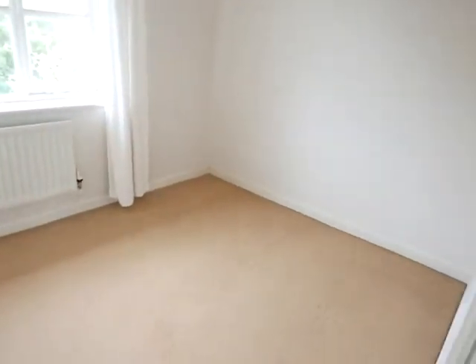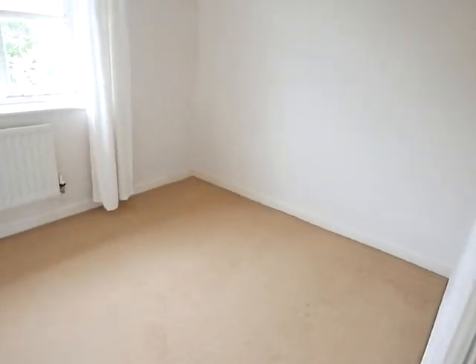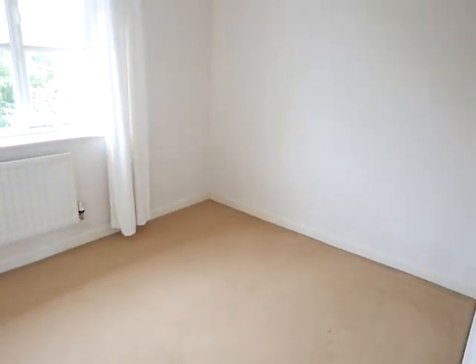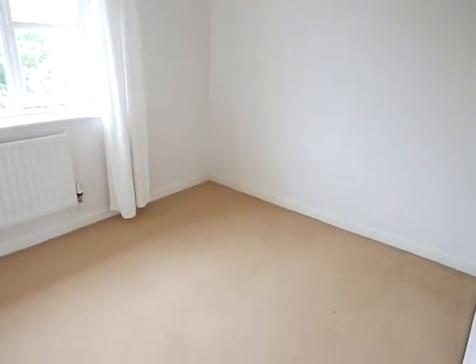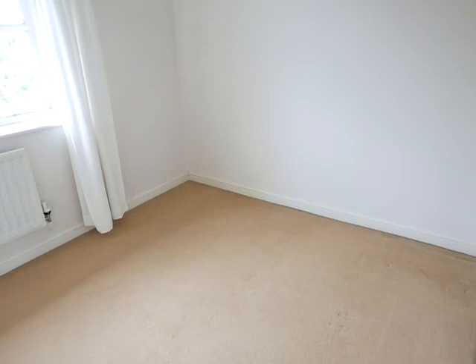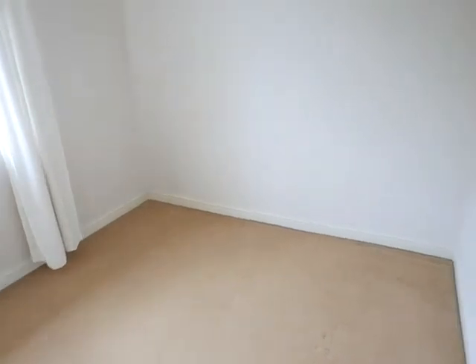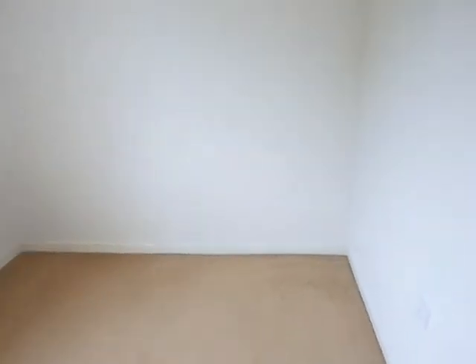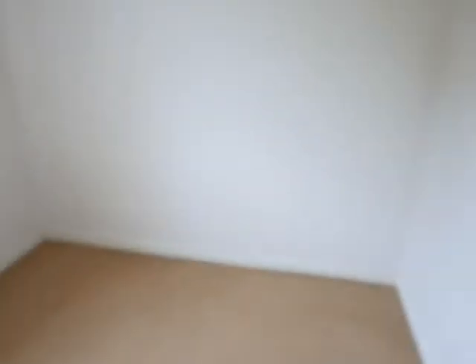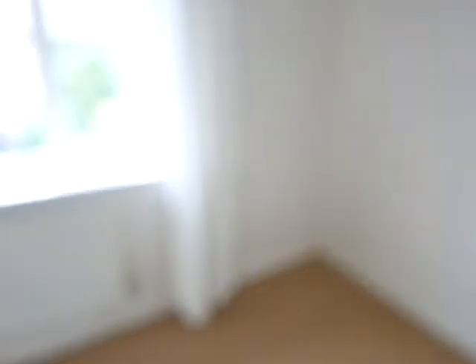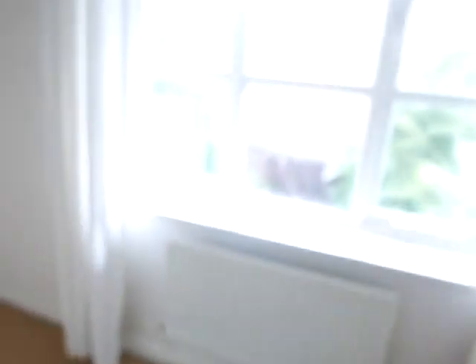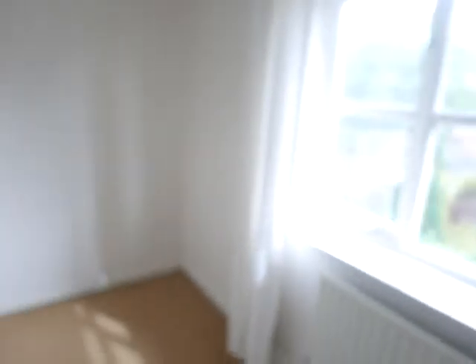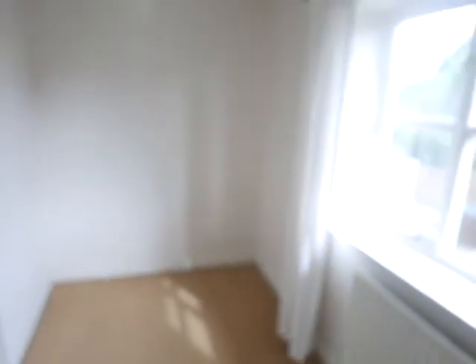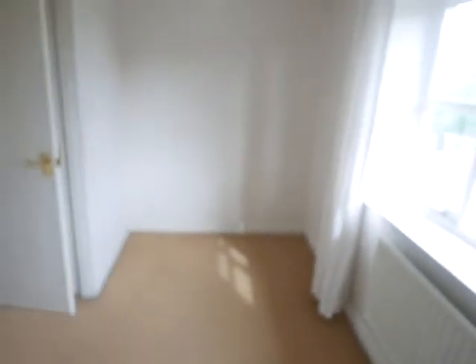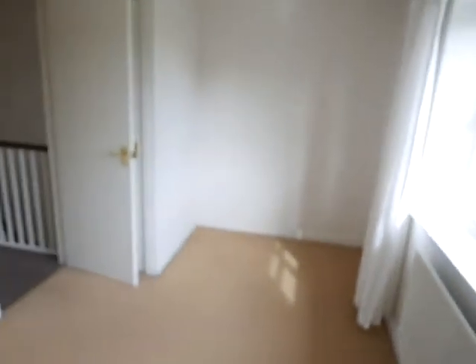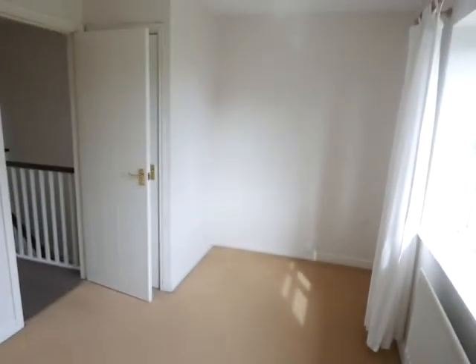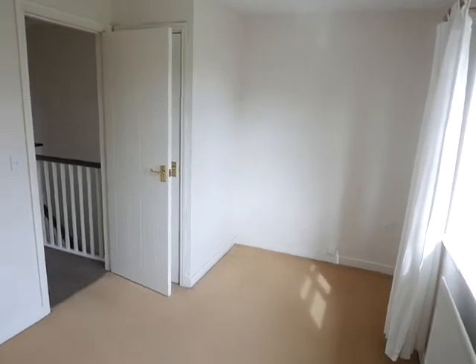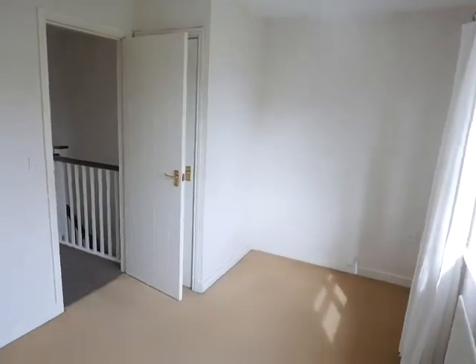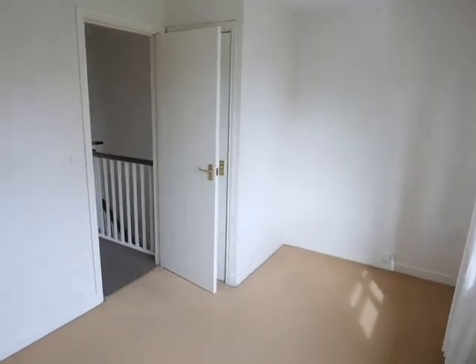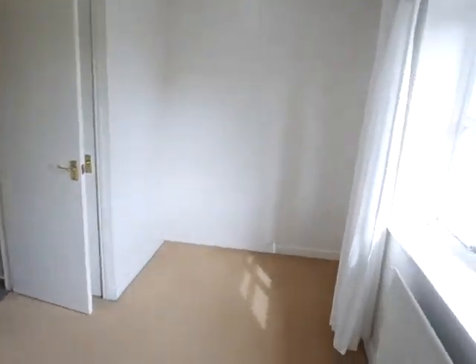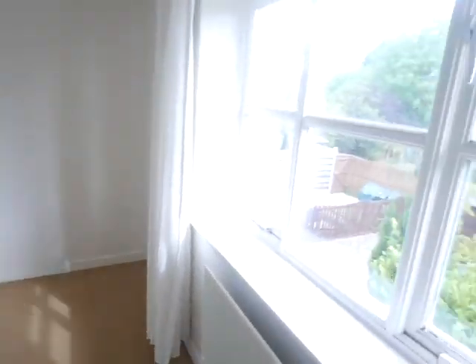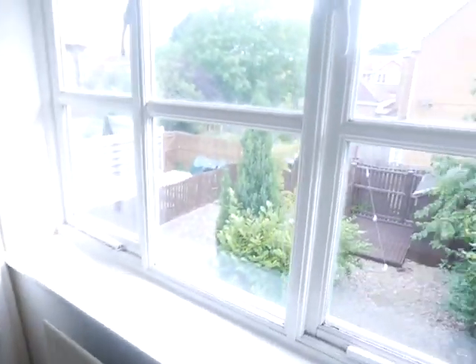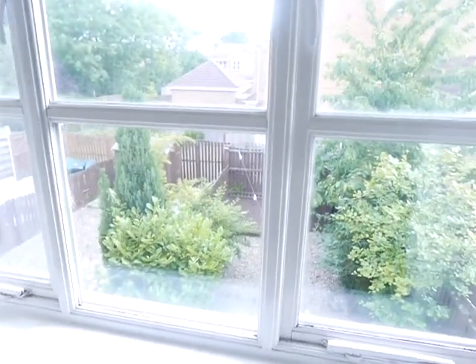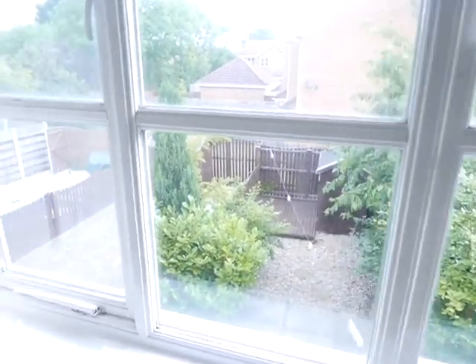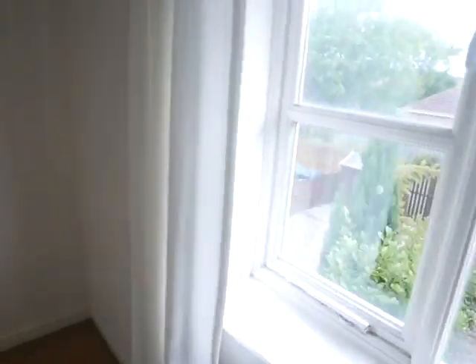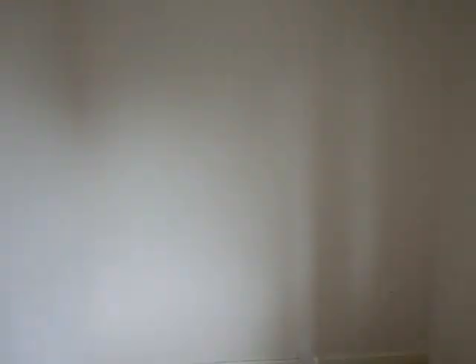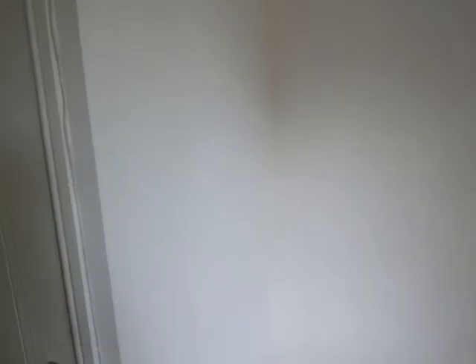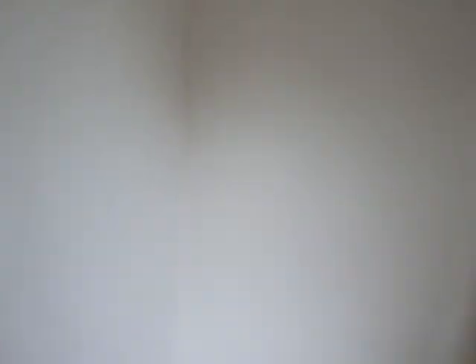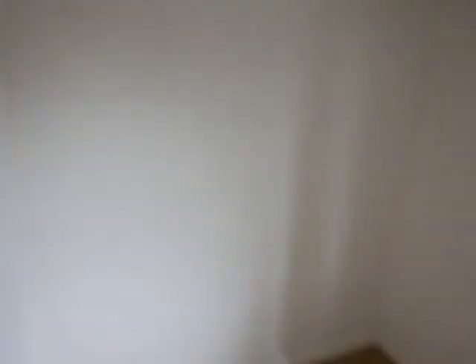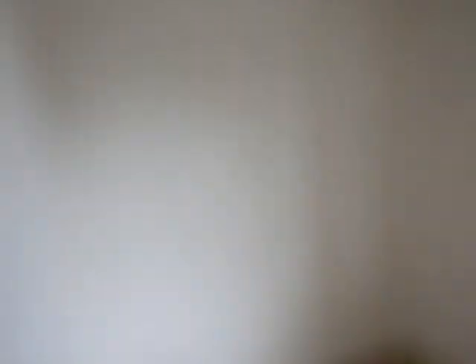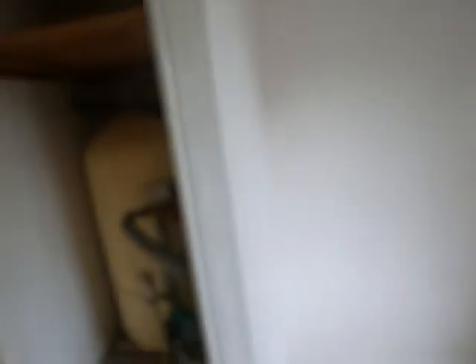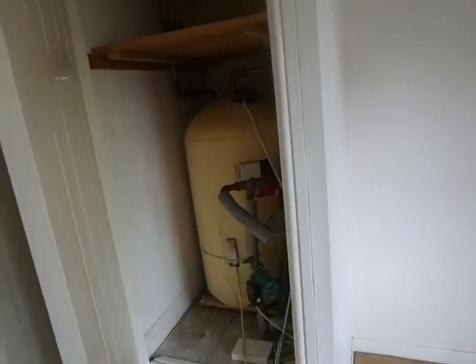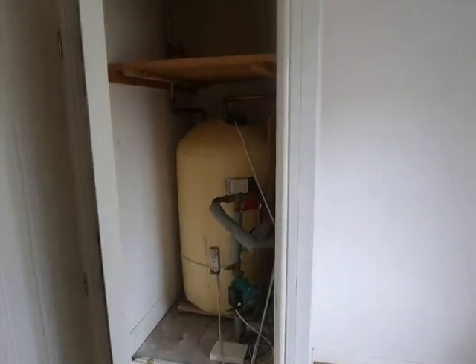And into your second double bedroom at this side — again ample space for a double bed and bedside cabinets. Over that side you could fit in wardrobes. That's overlooking the rear garden, and then you've got your water tank just in here.